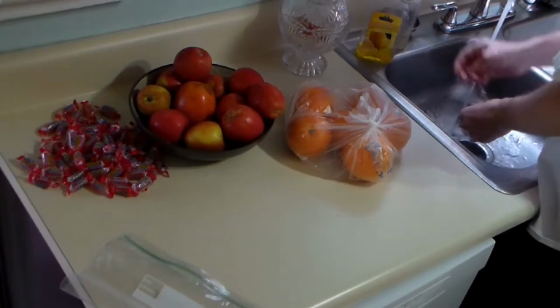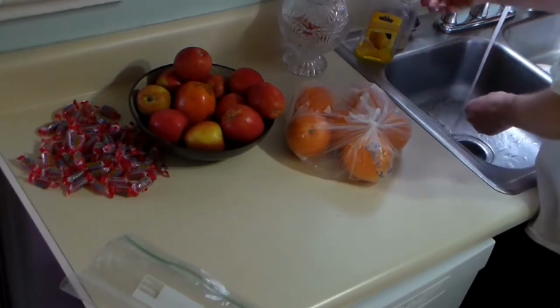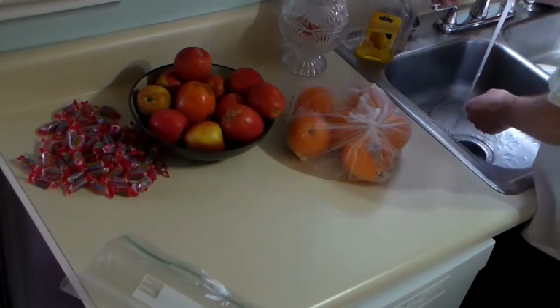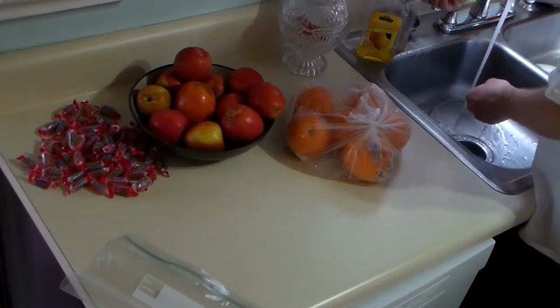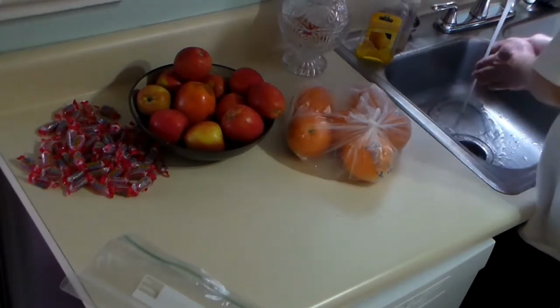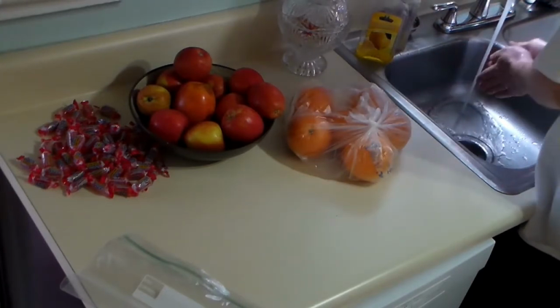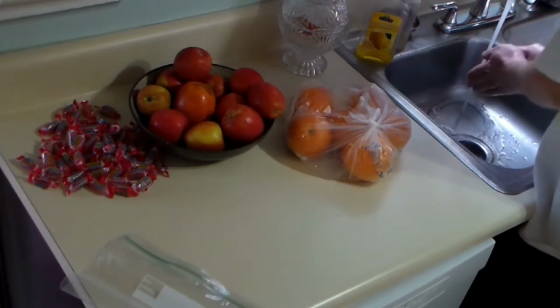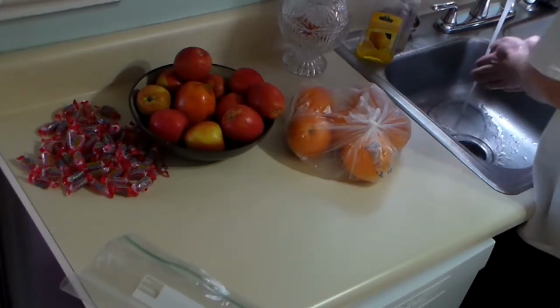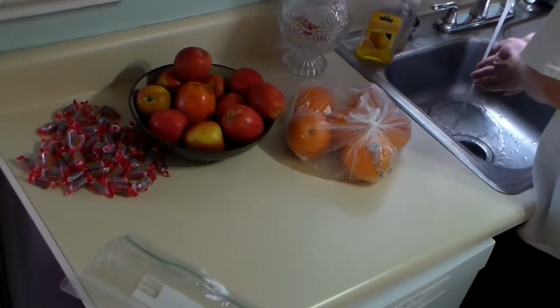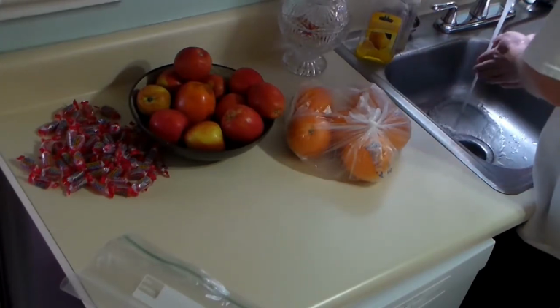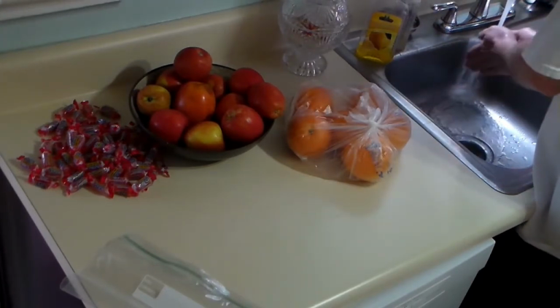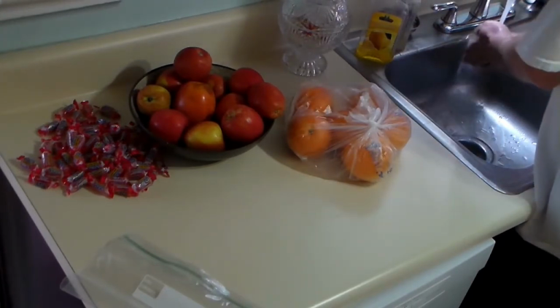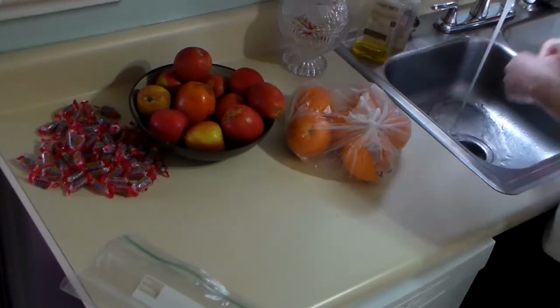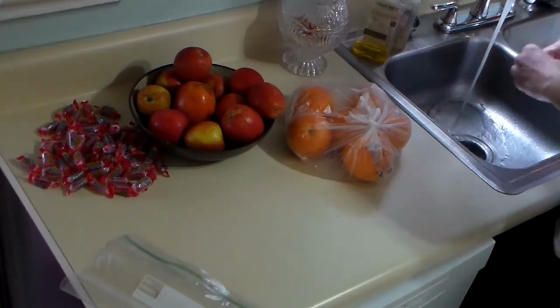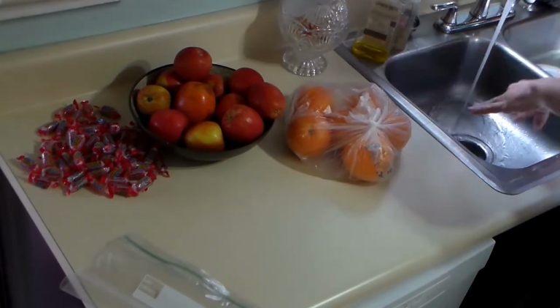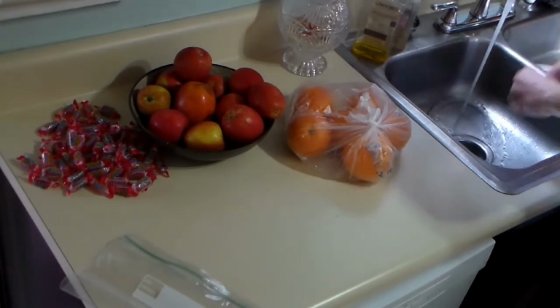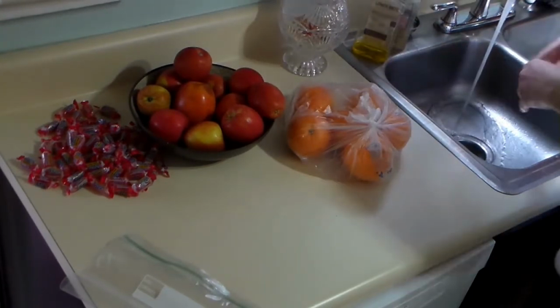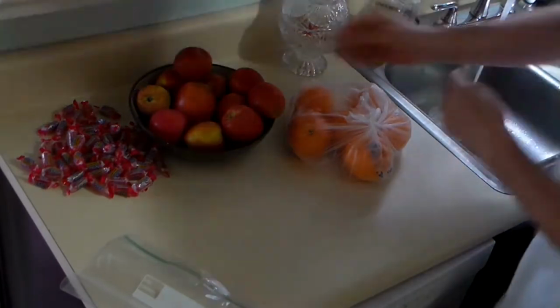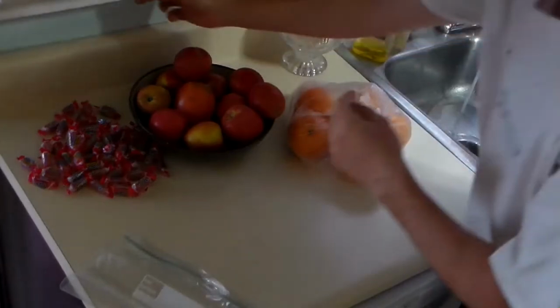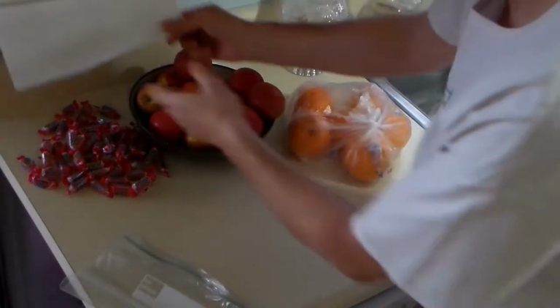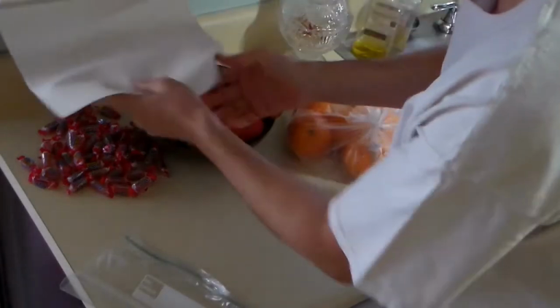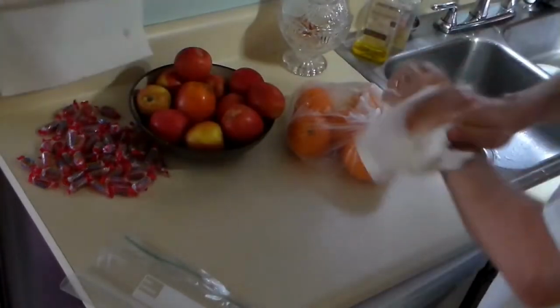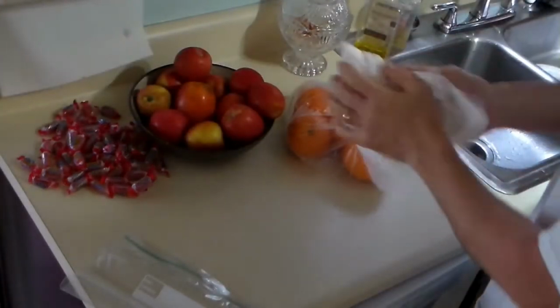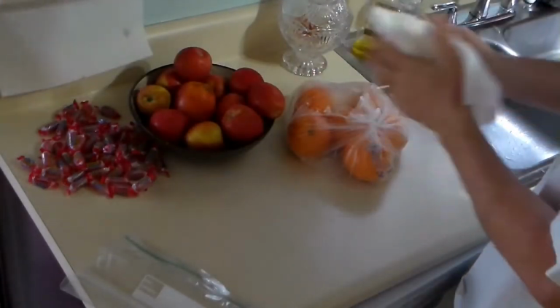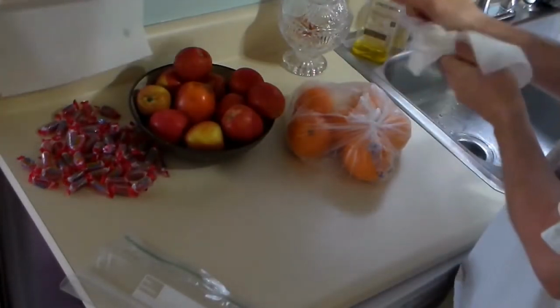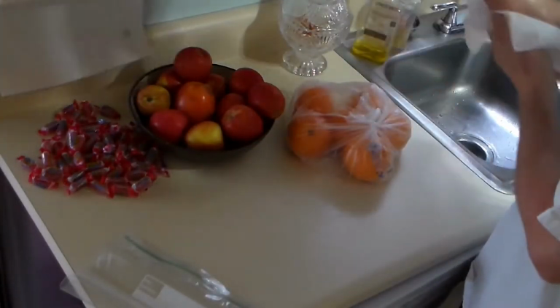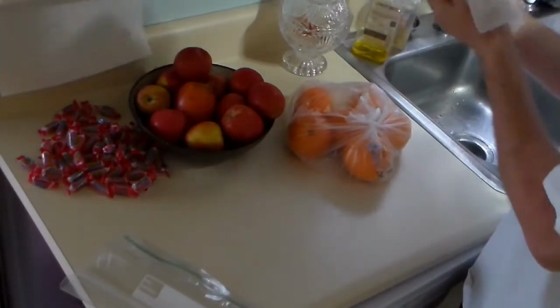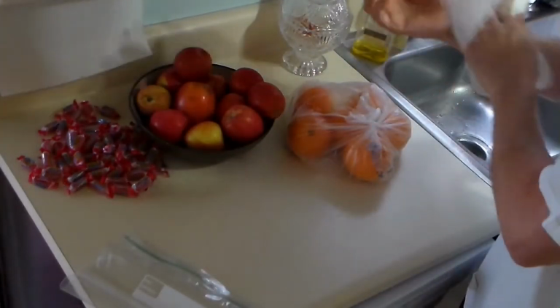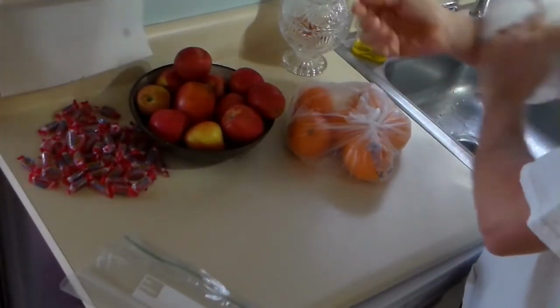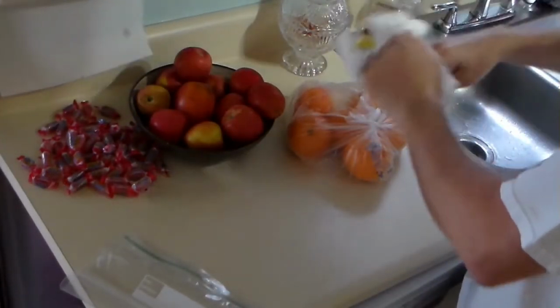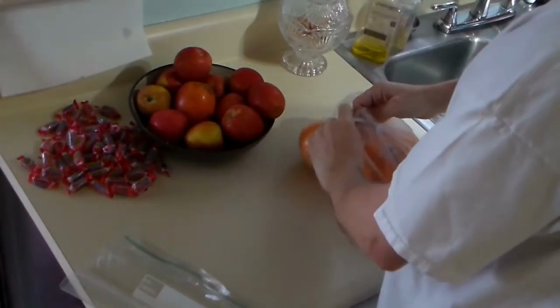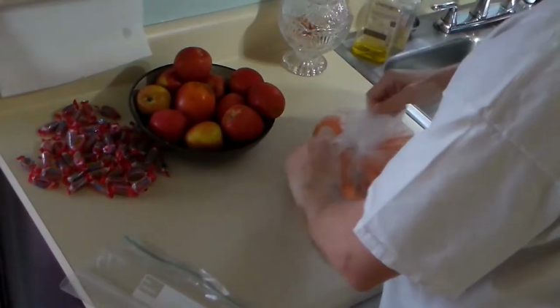First things first, wash your goddamn hands, you stupid f**king animals. I prefer an organic face and body scrub, but feel free to use whatever the f**k you have in front of you.